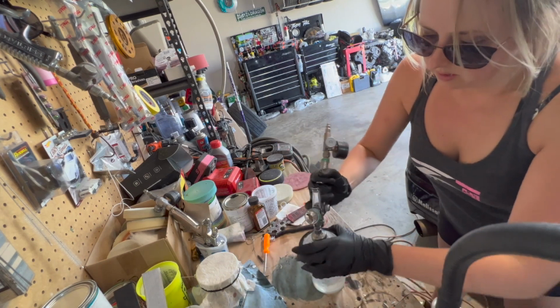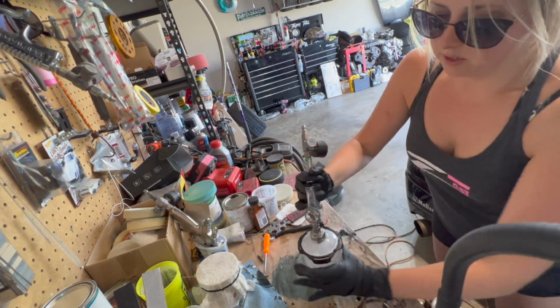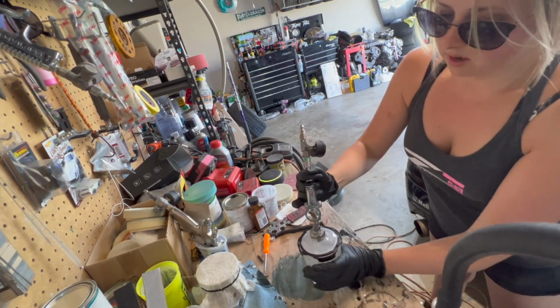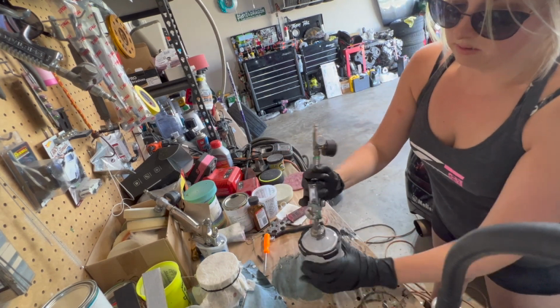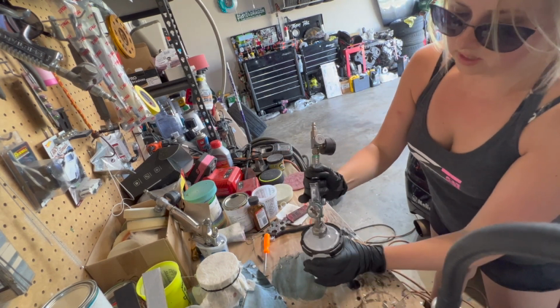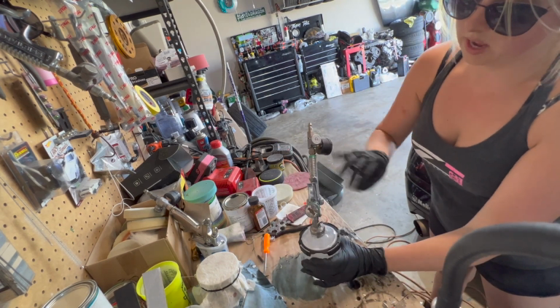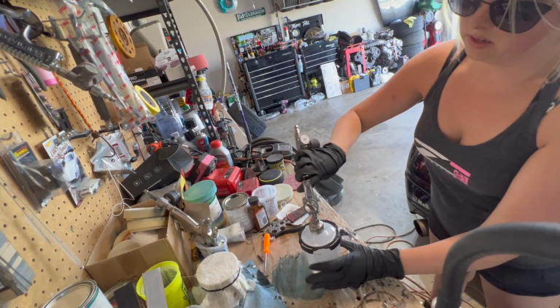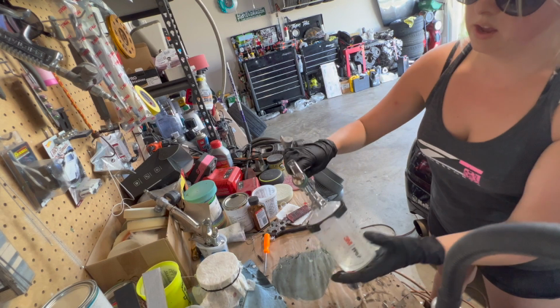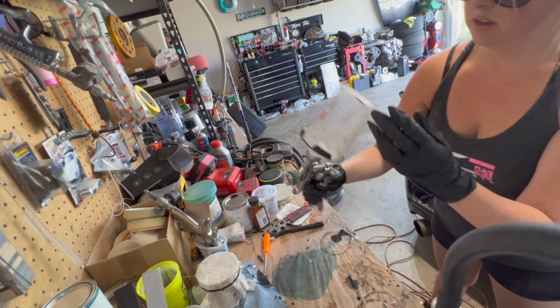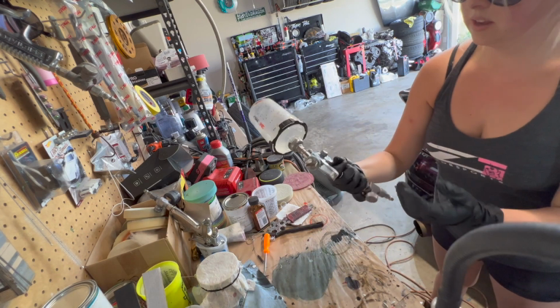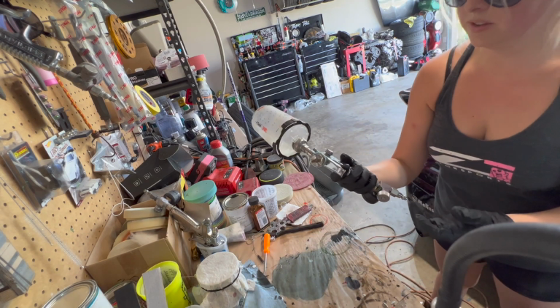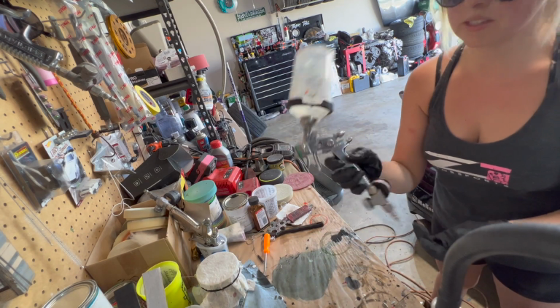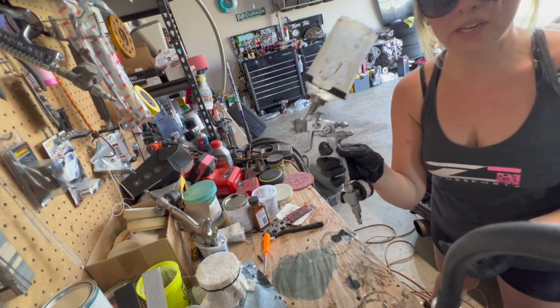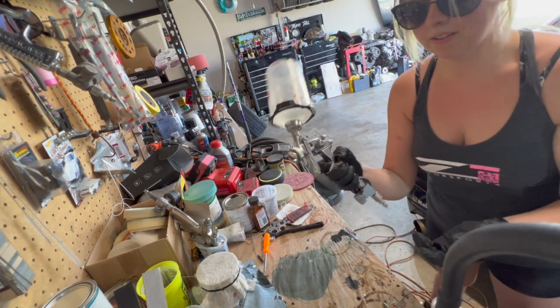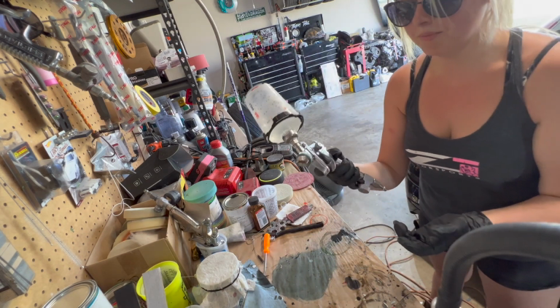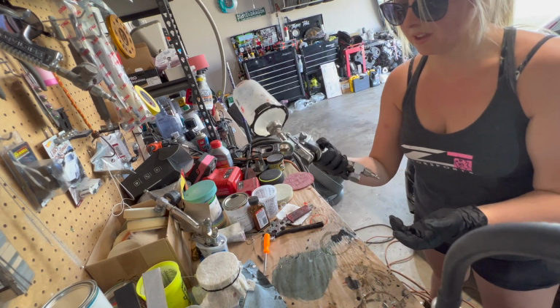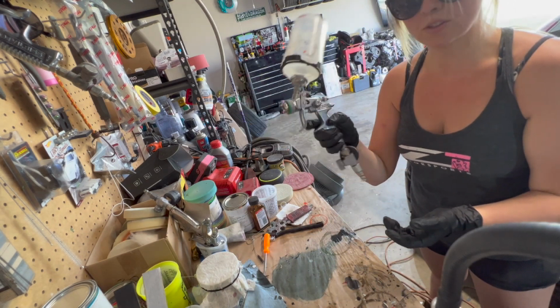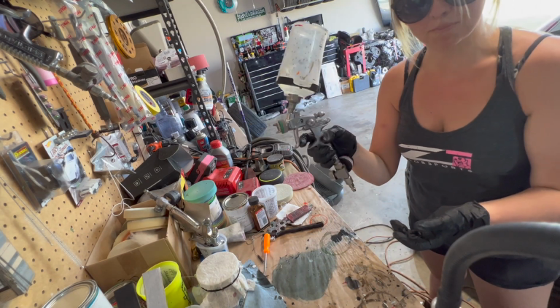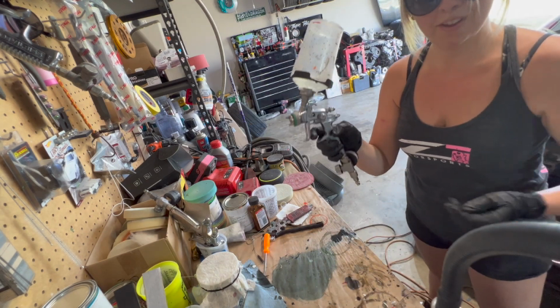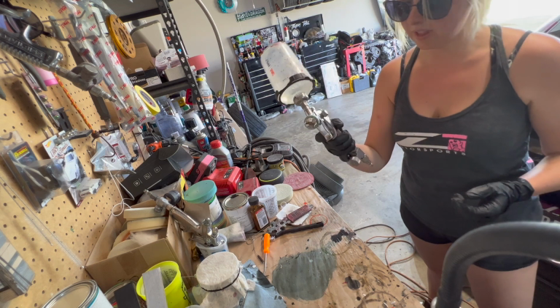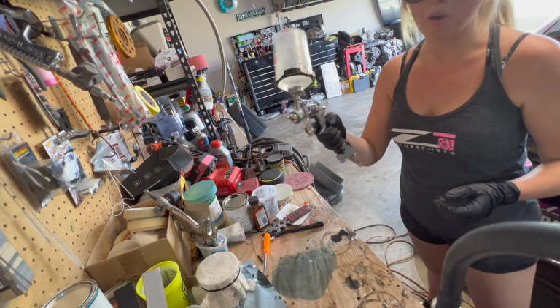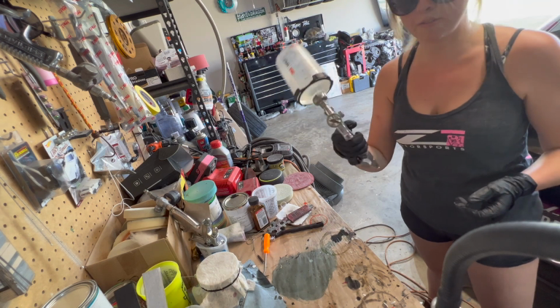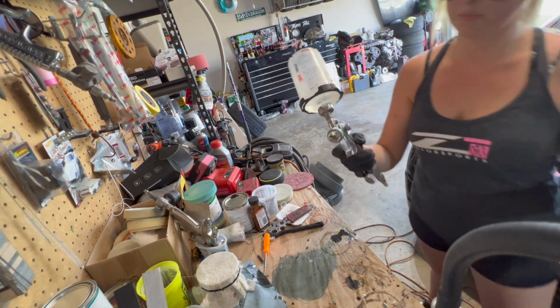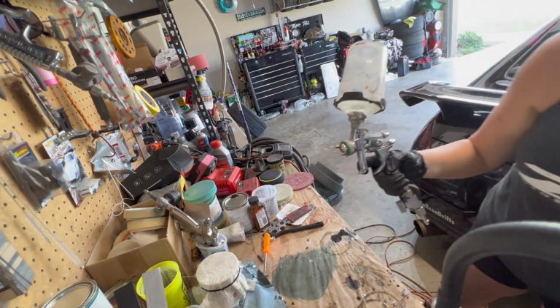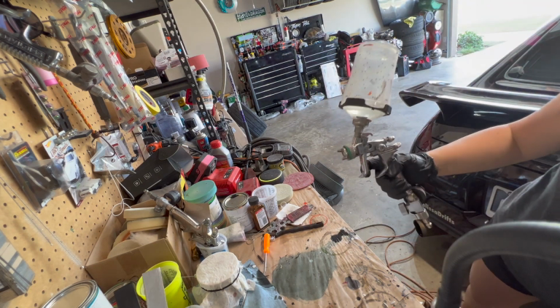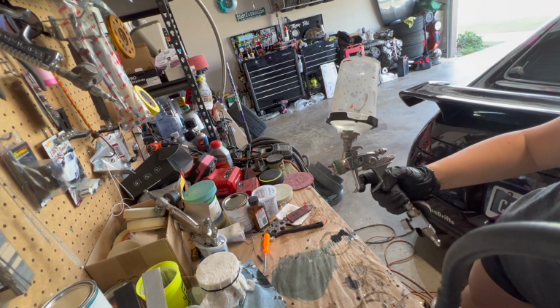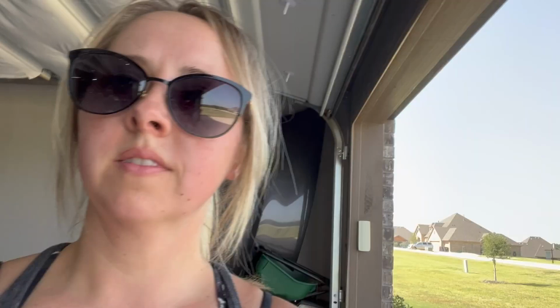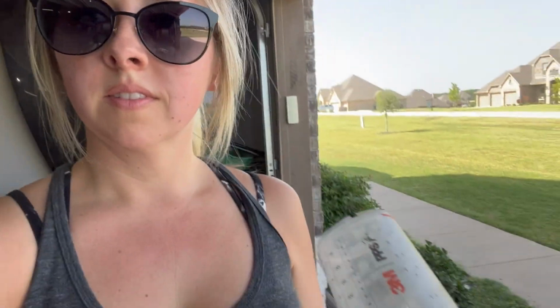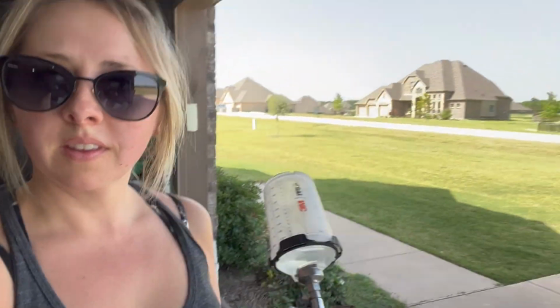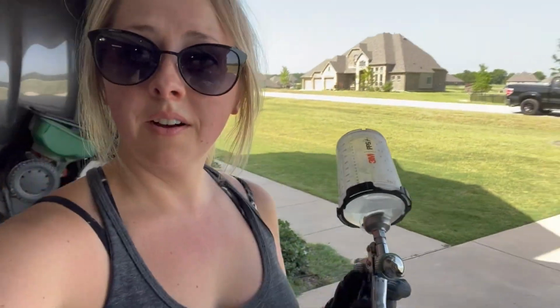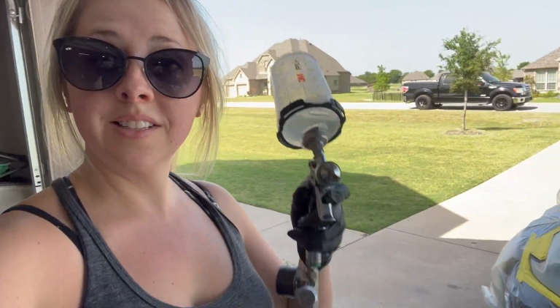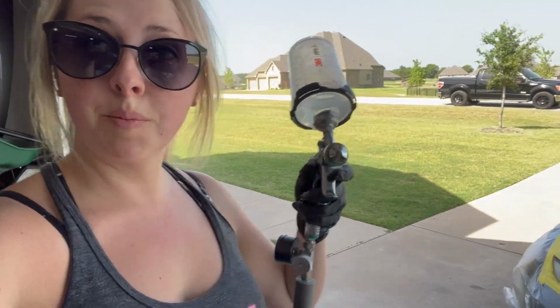The gun that I'm using is a Sata mini jet, and this thing is awesome for all the small stuff. All right, let's get to spraying.